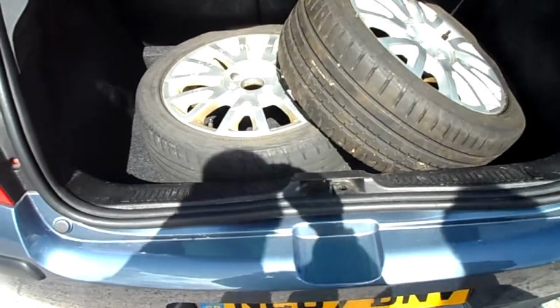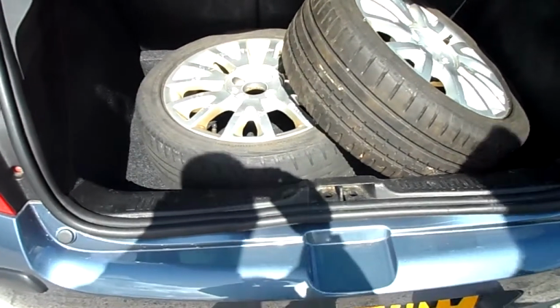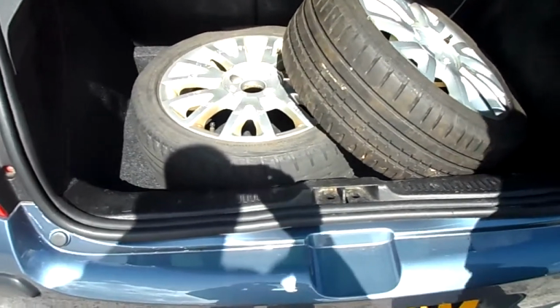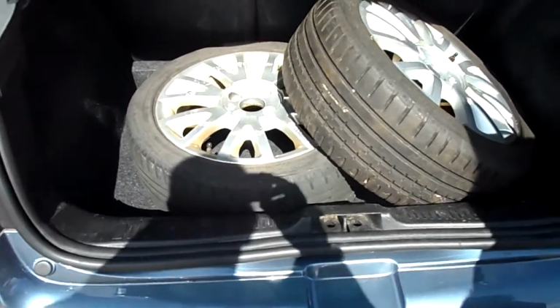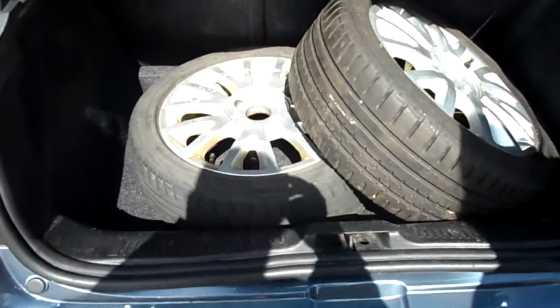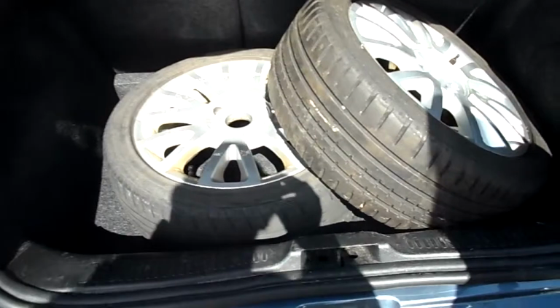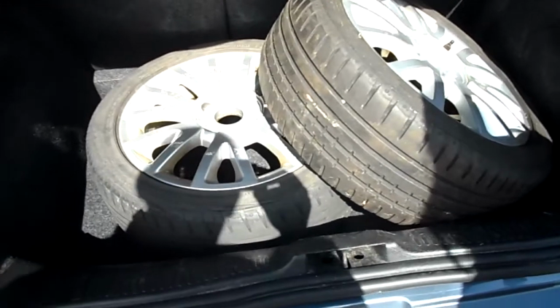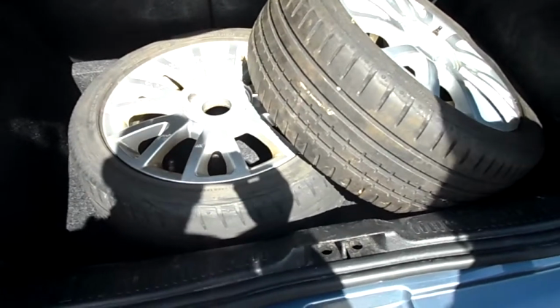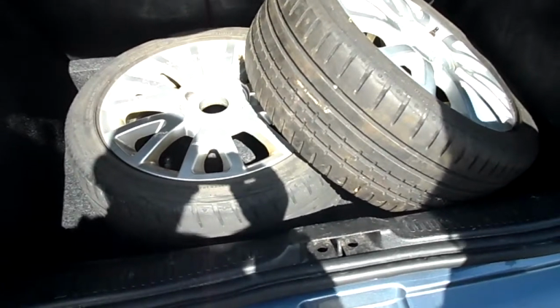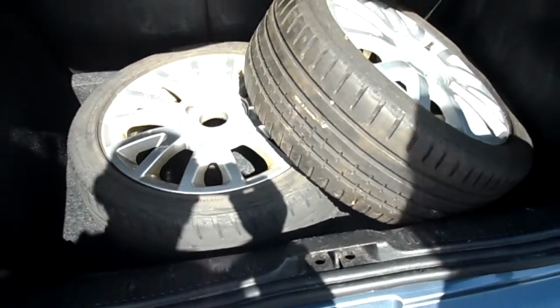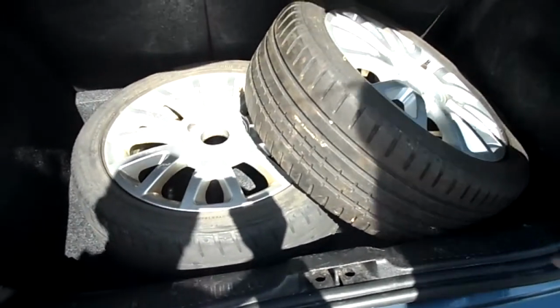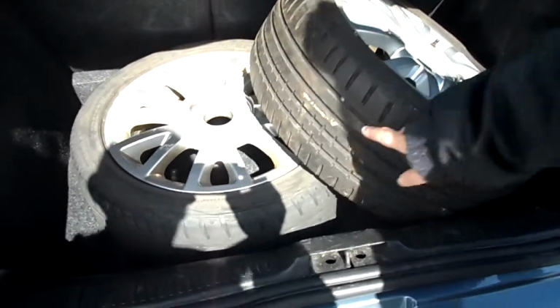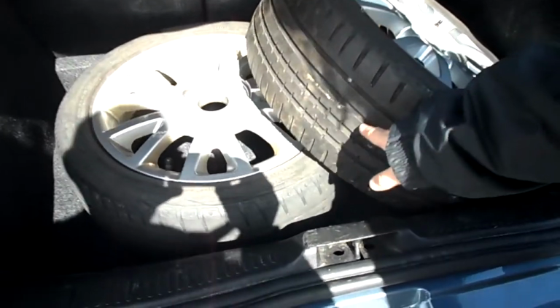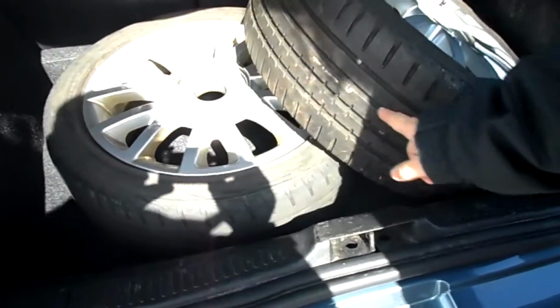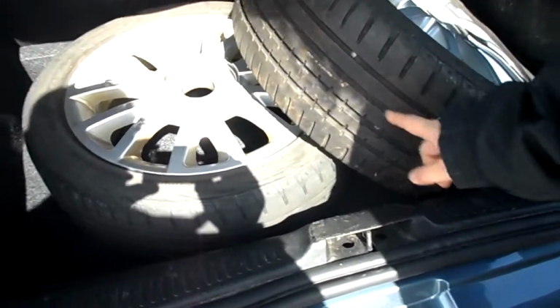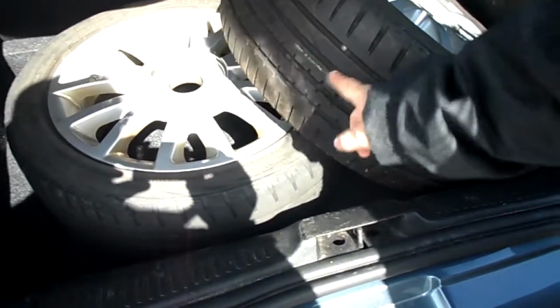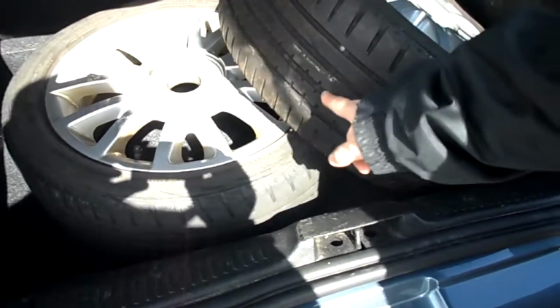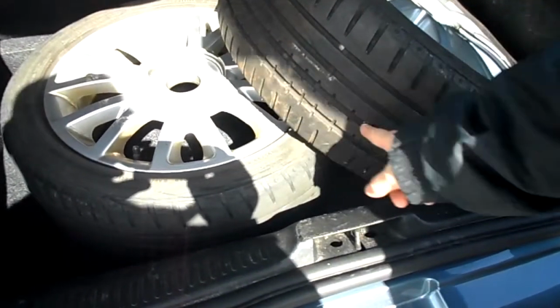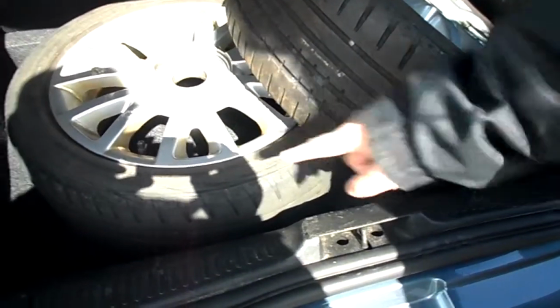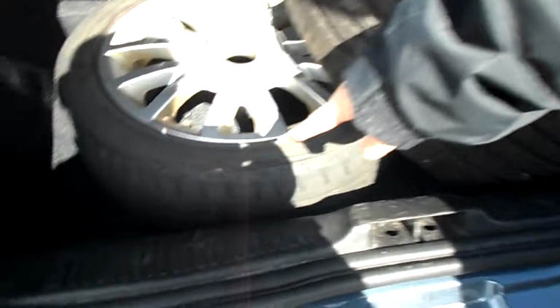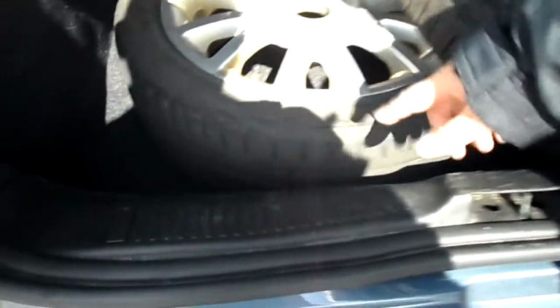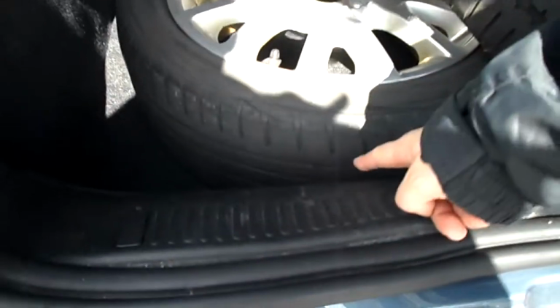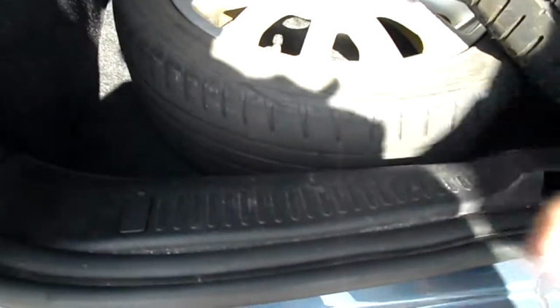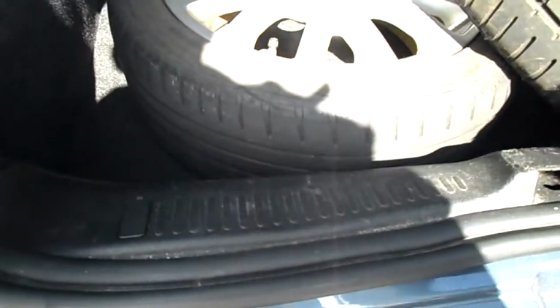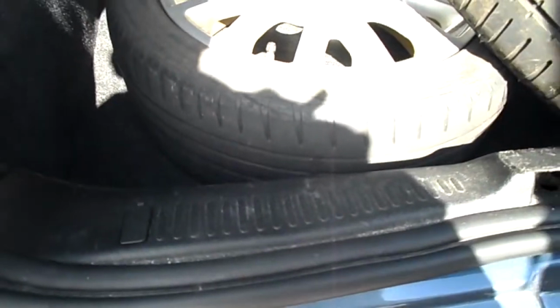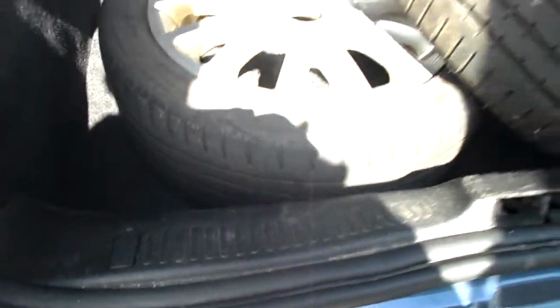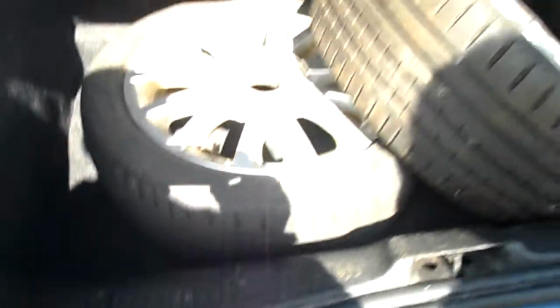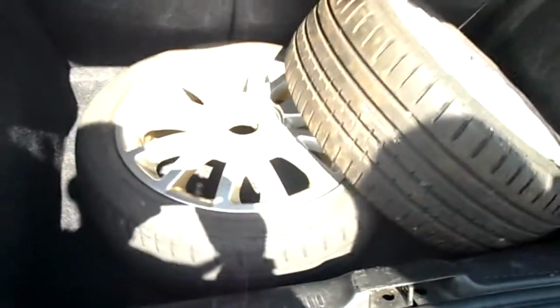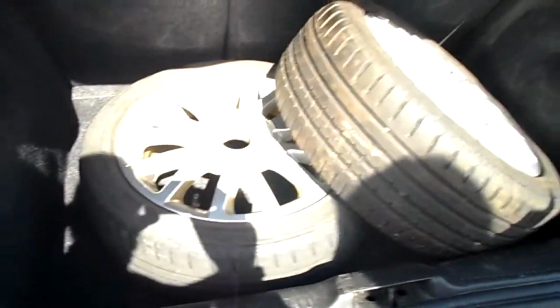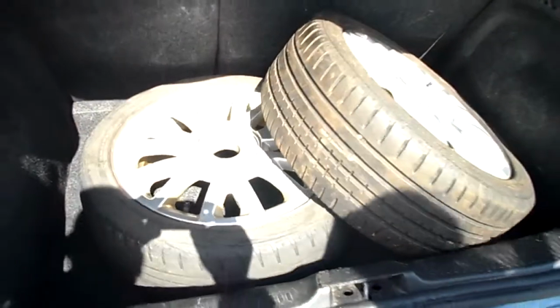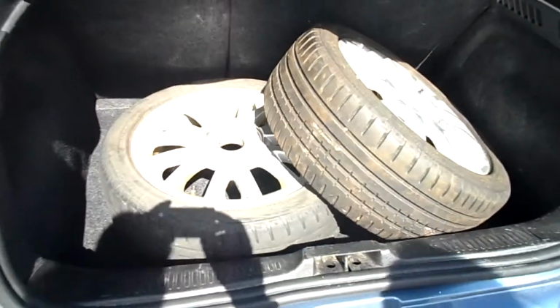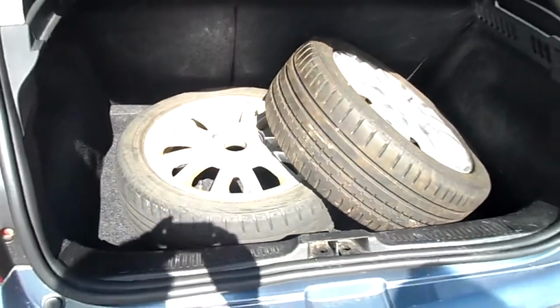A little Brucie bonus — in the back of this are two spare wheels. This one you can see has got quite a lot of tread, the other one not so good. The previous keeper left them in, so we'll leave them in for you.